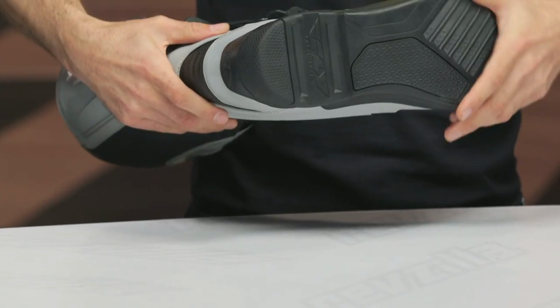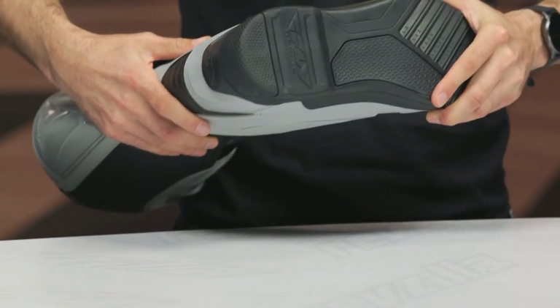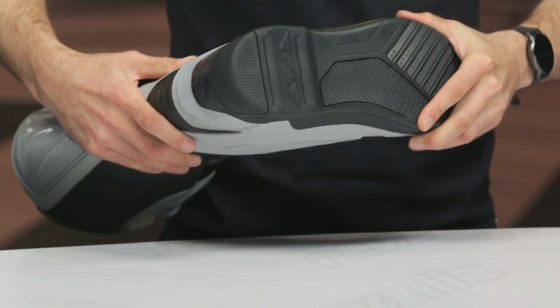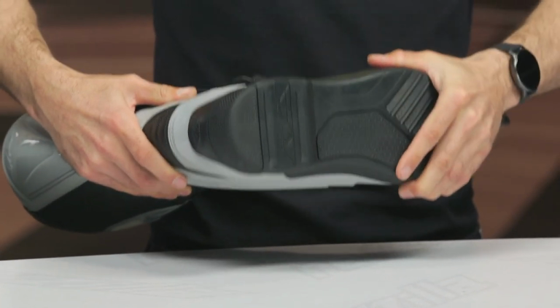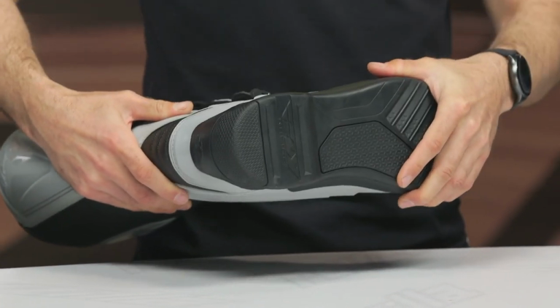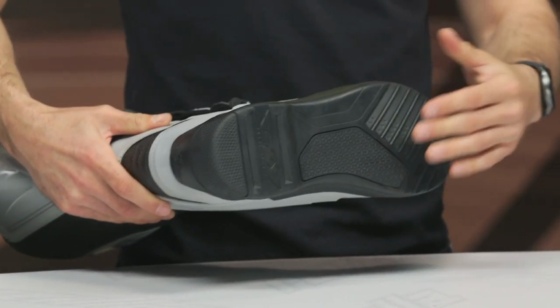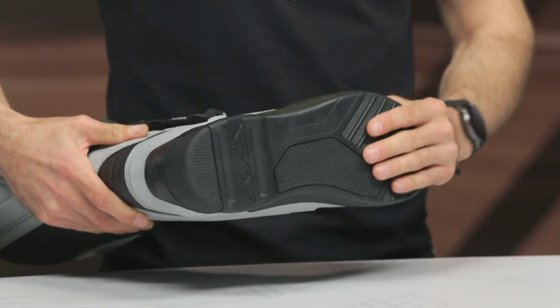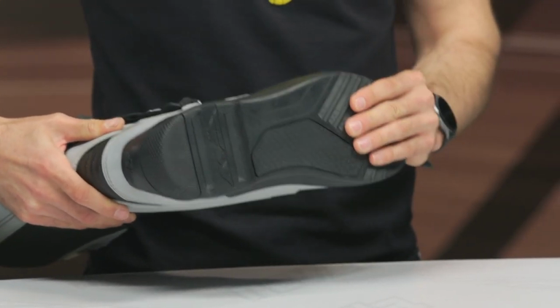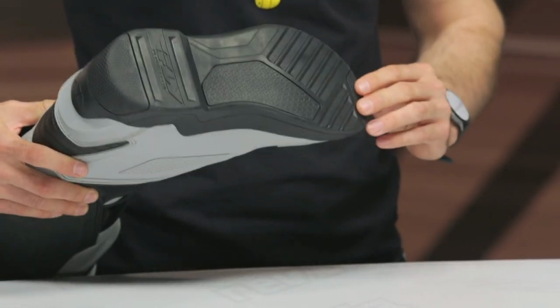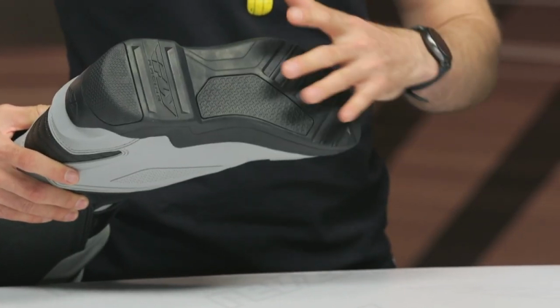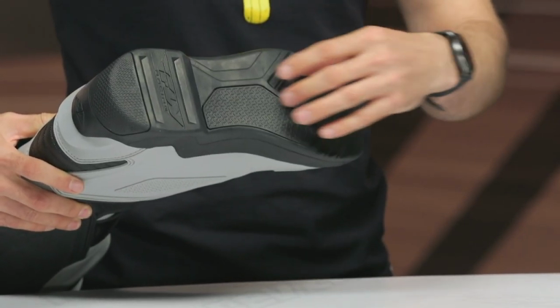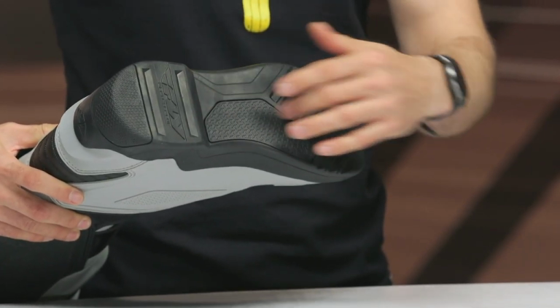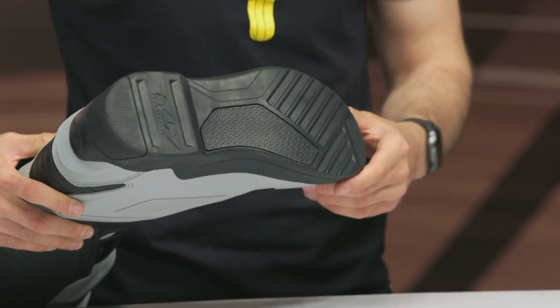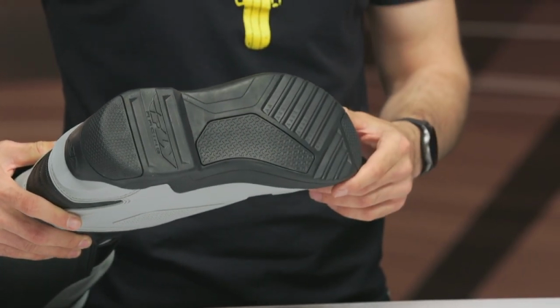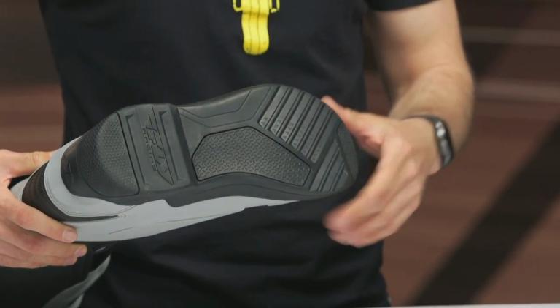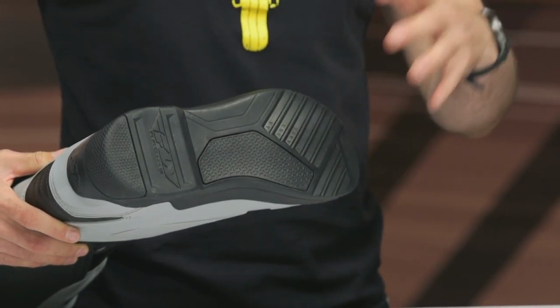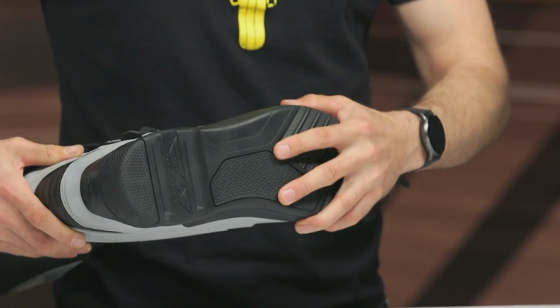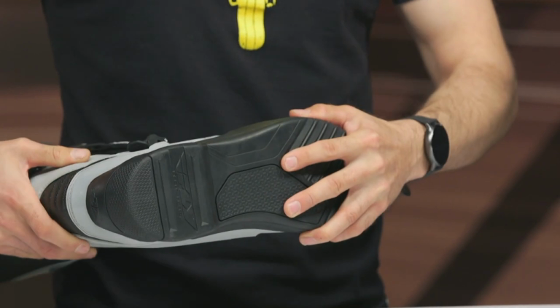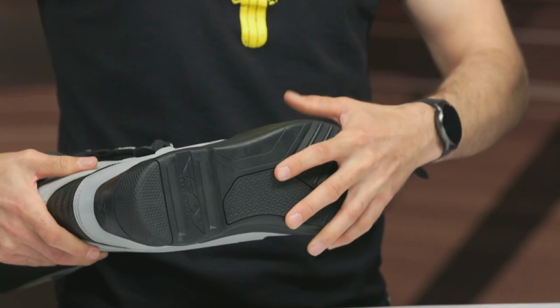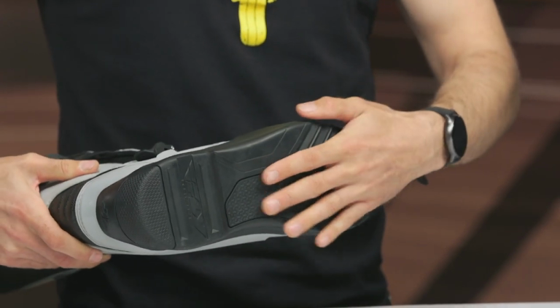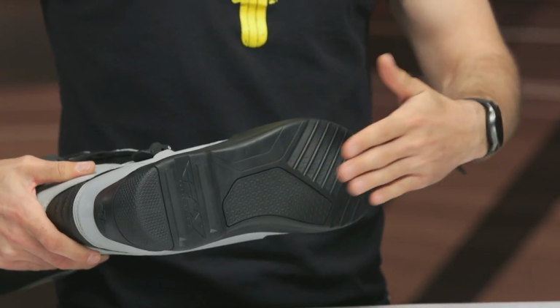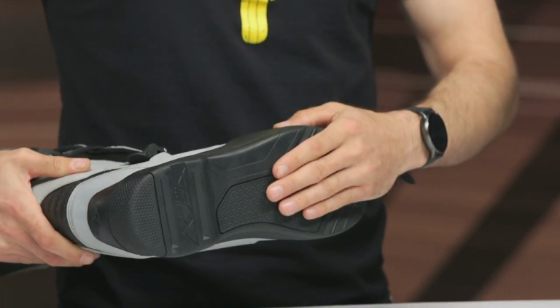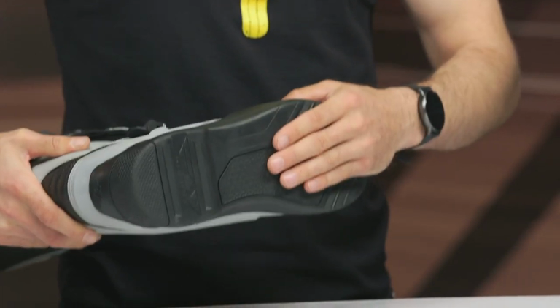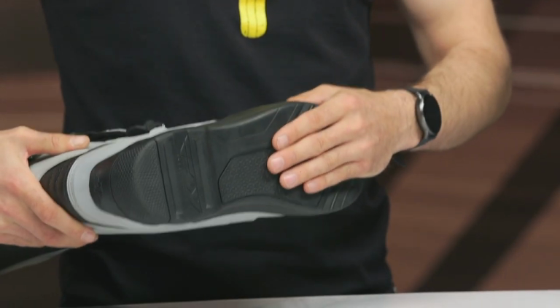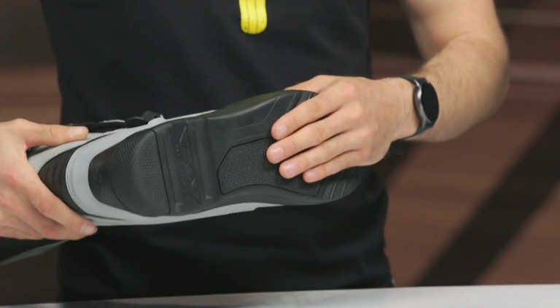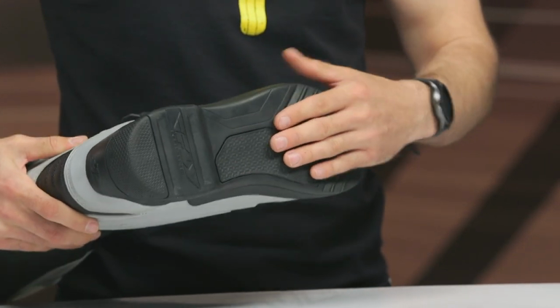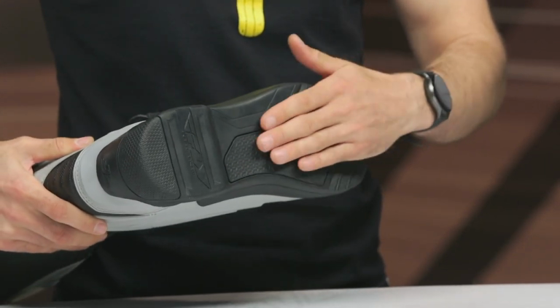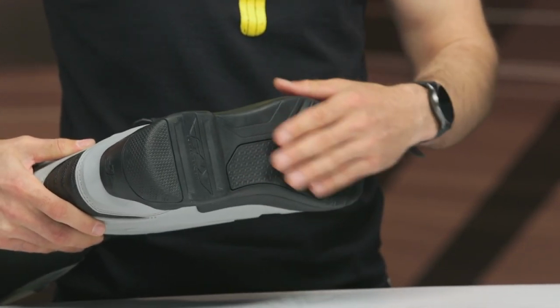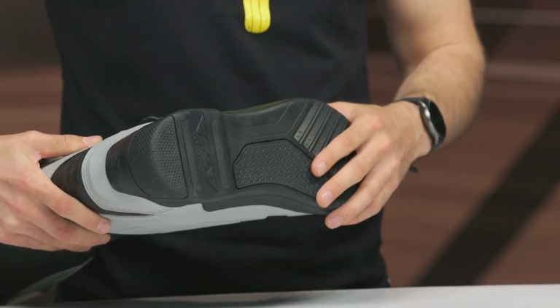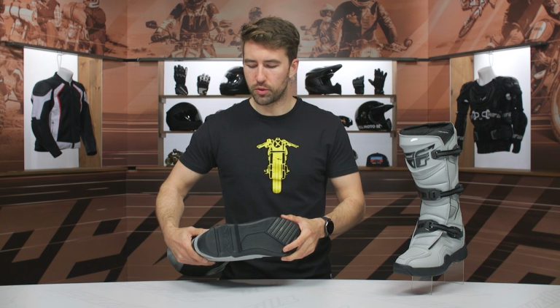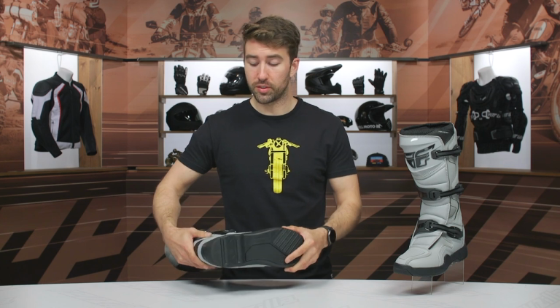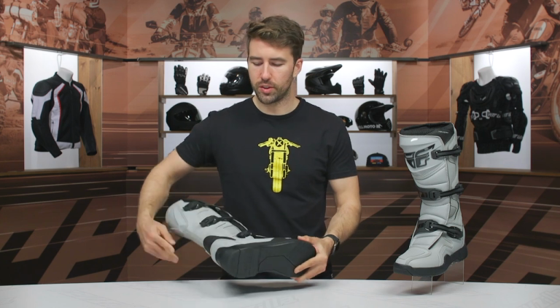Thermo molded sole. Really good crush protection and a really good grip pattern. You can see the different grips on there — that's going to help prevent wear with those aggressive dirt foot pegs. It's designed to withstand the abuse of those foot pegs.